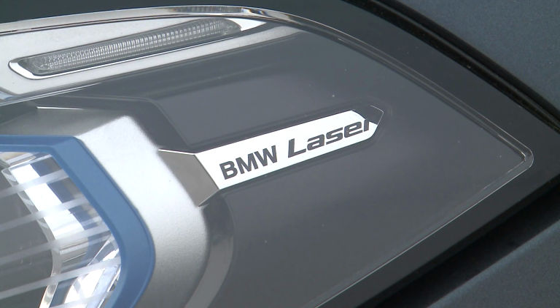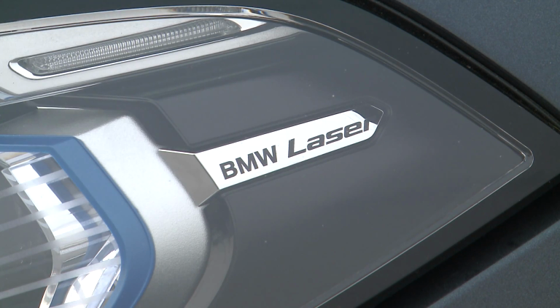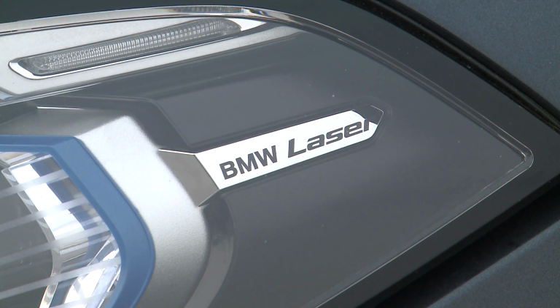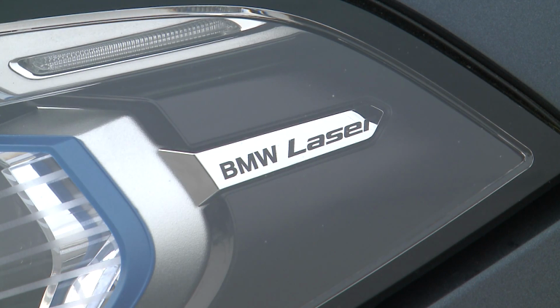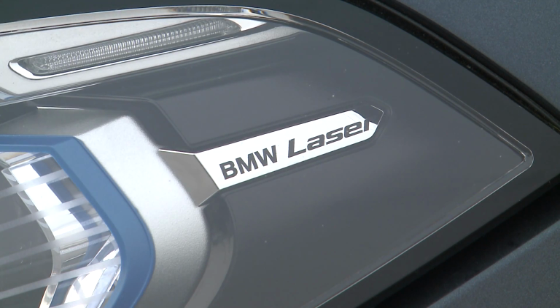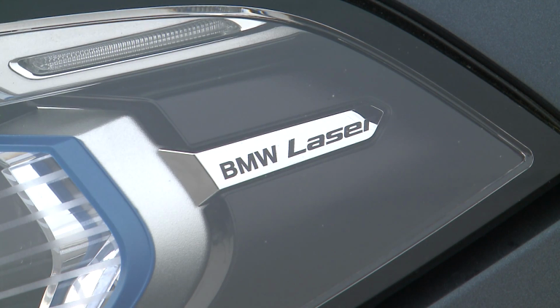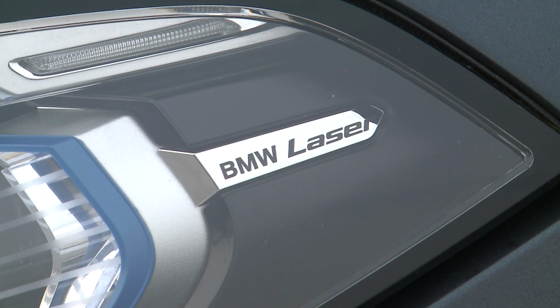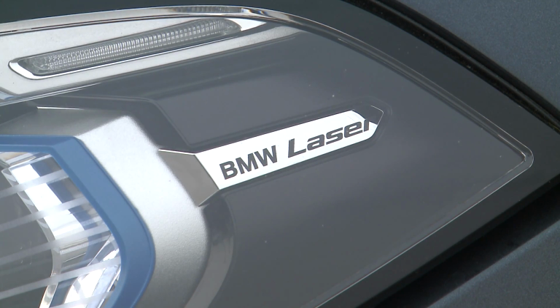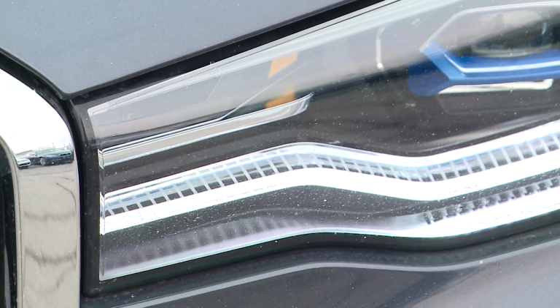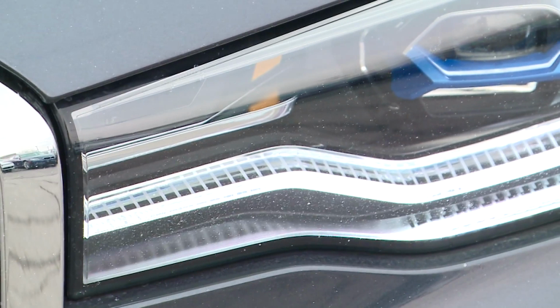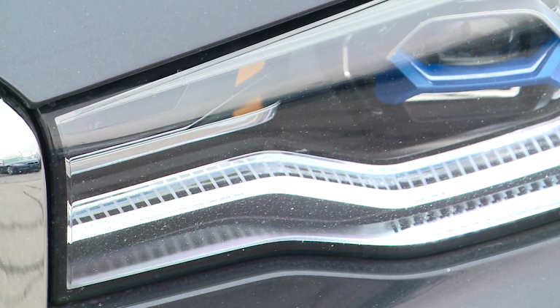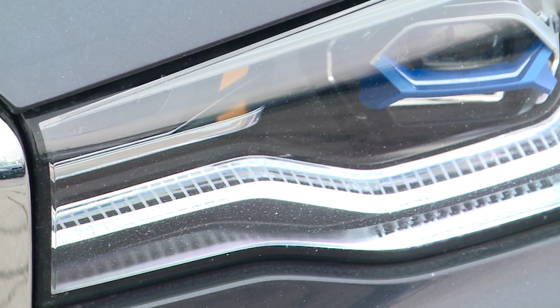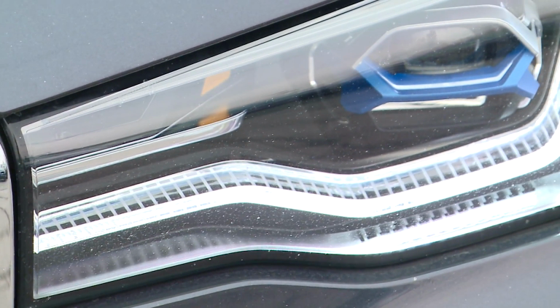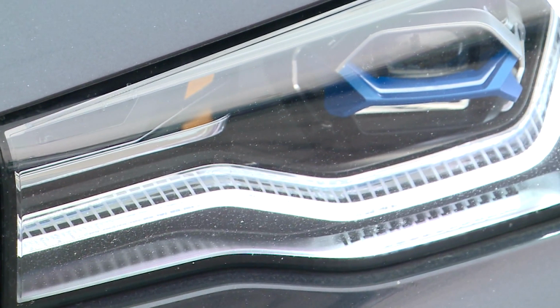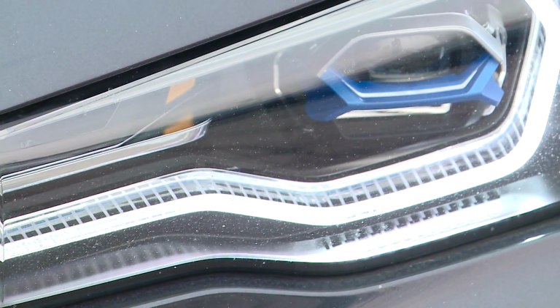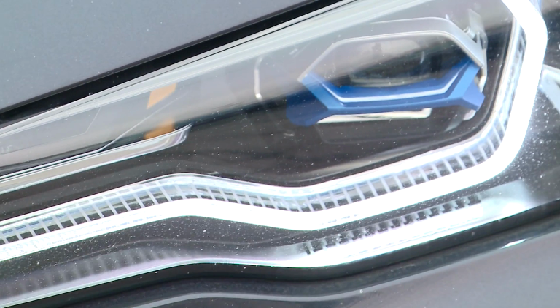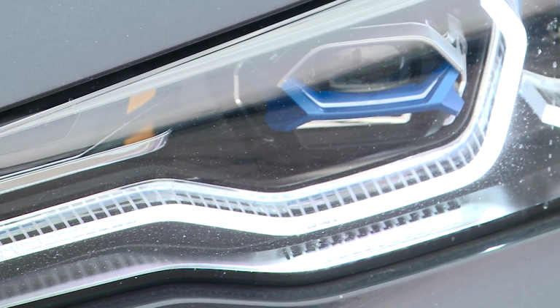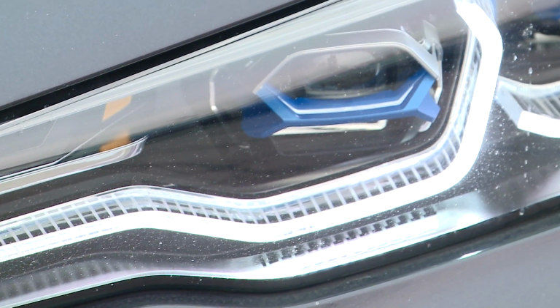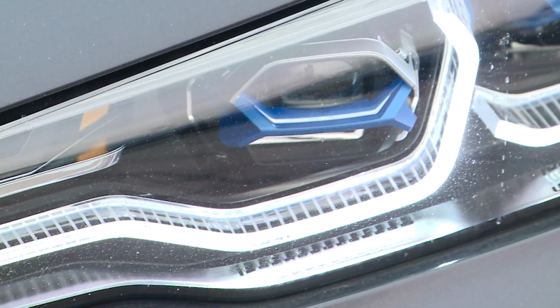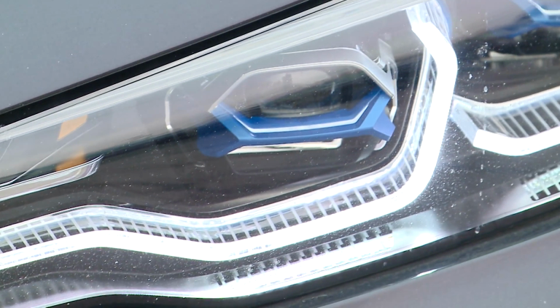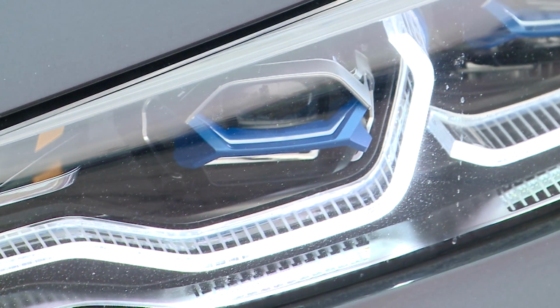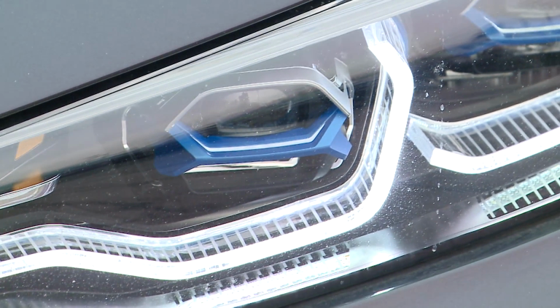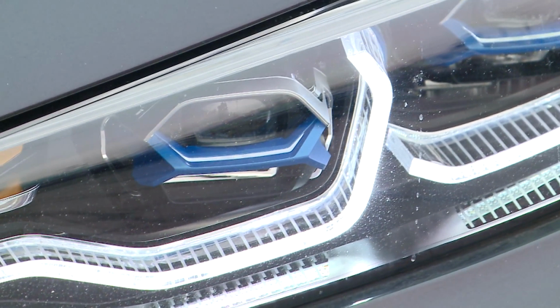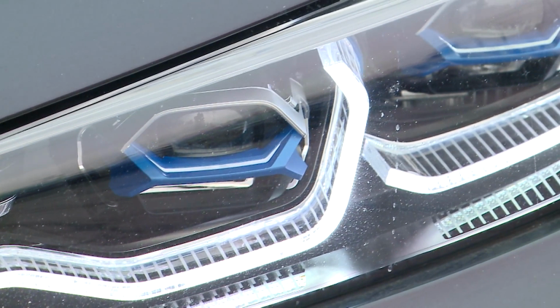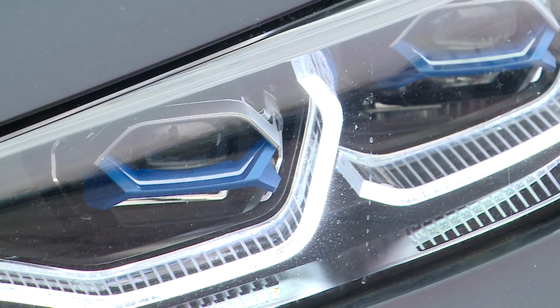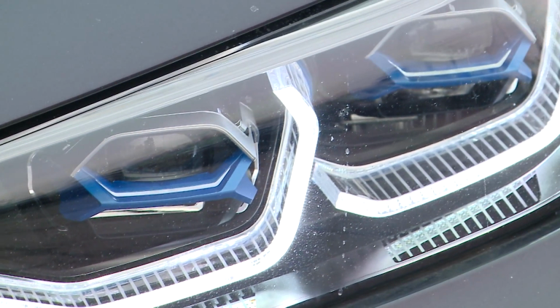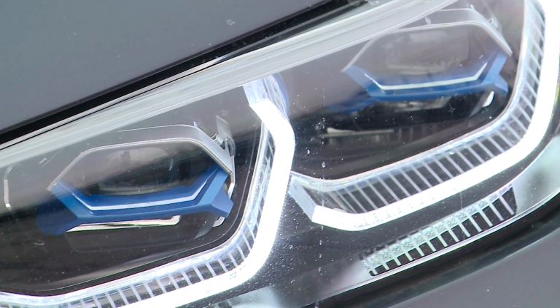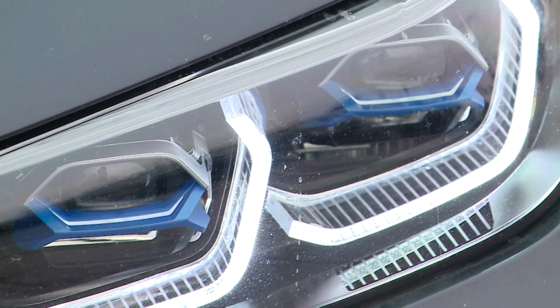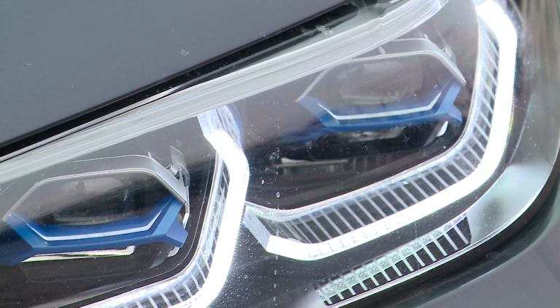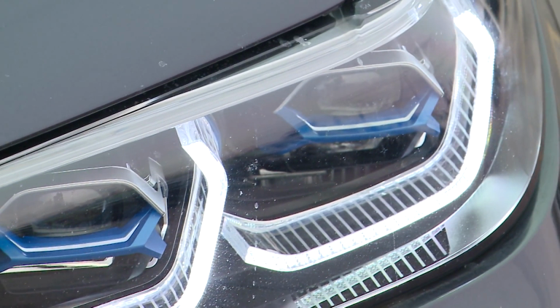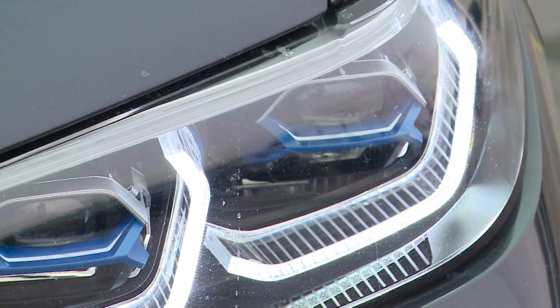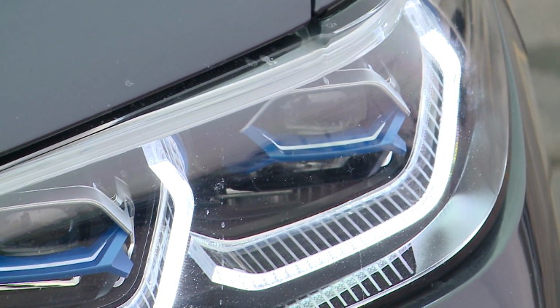Available BMW laser light technology provides ultimate illumination for the road ahead, with high beams that project clear white light up to a third of a mile away.